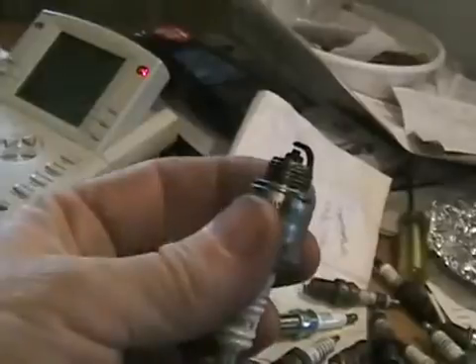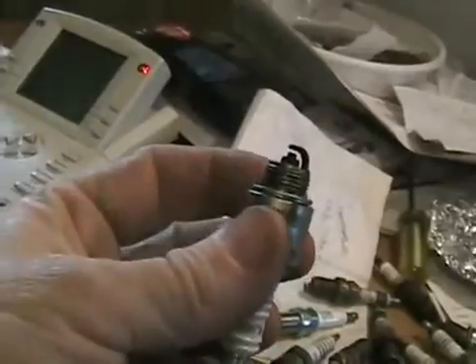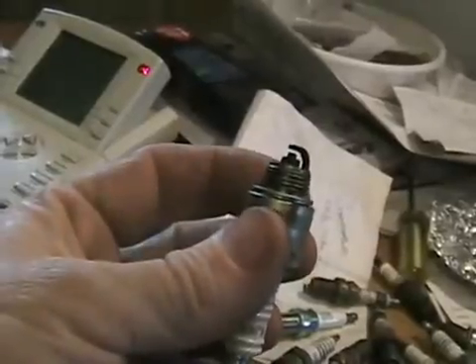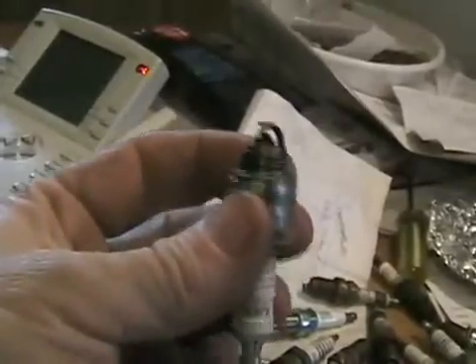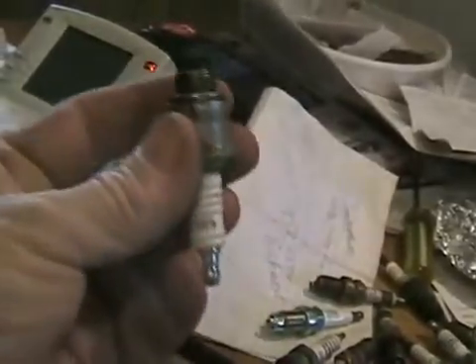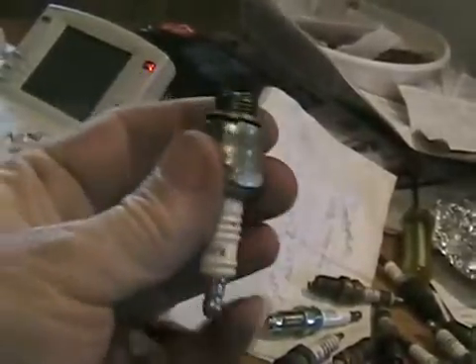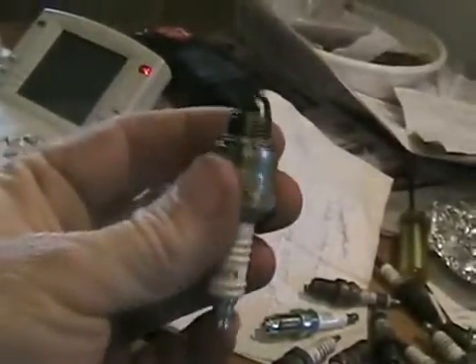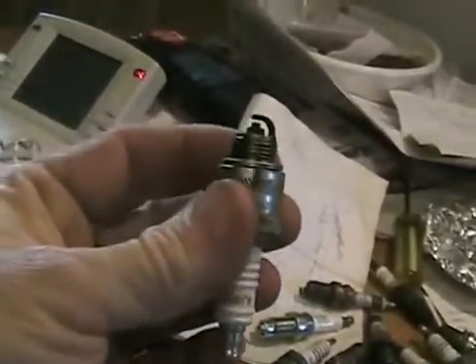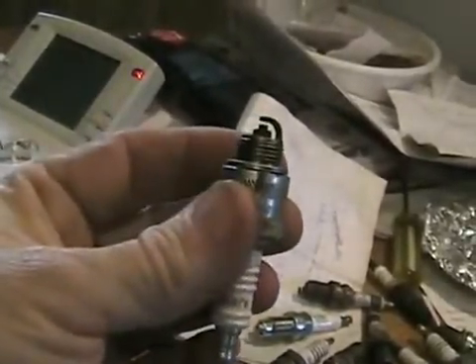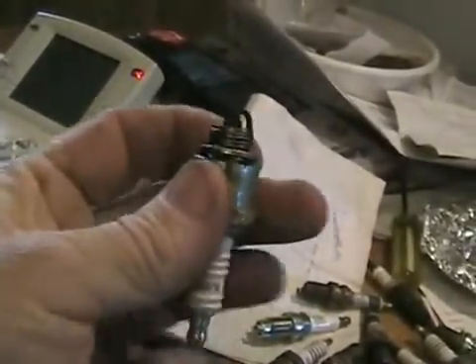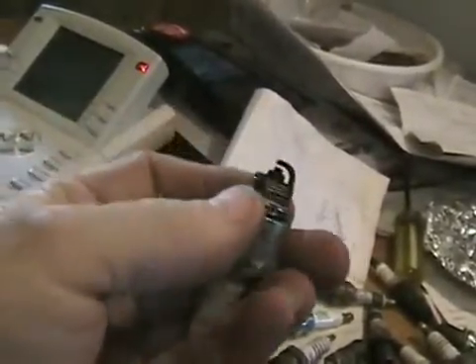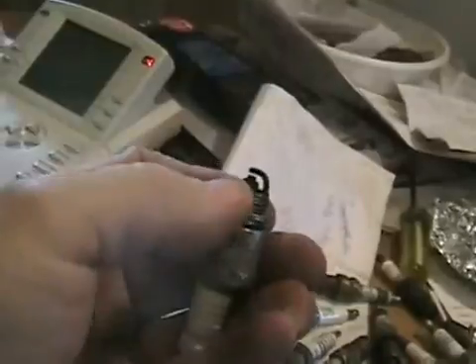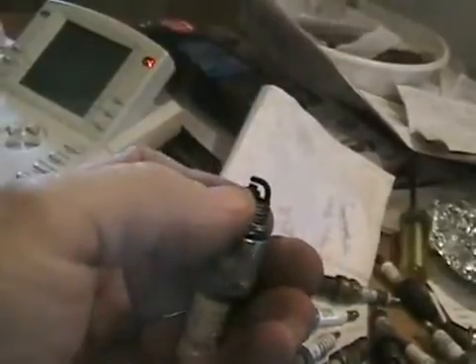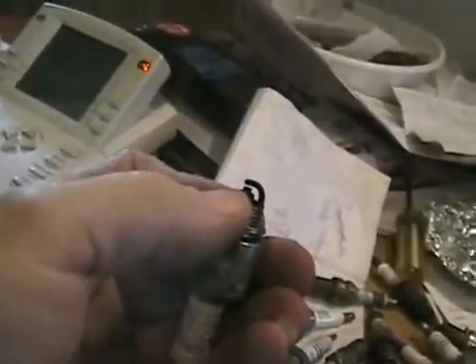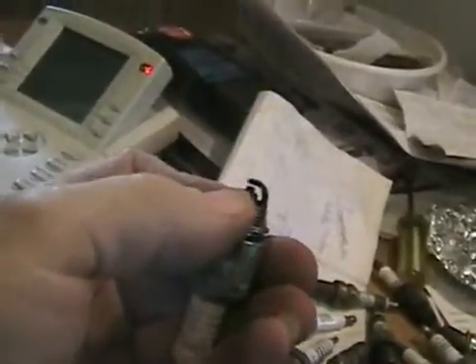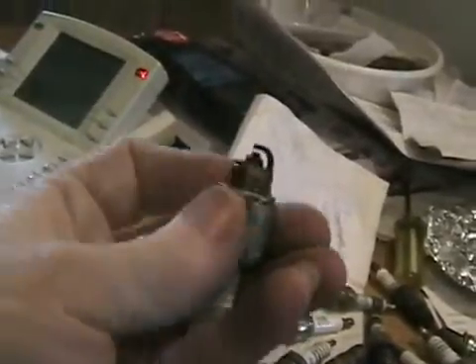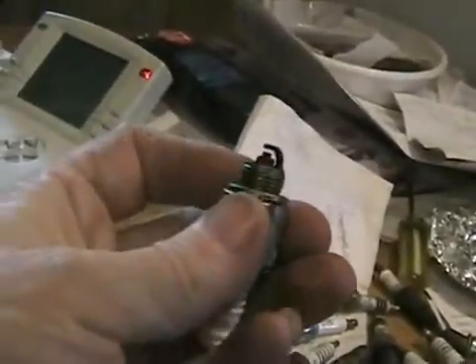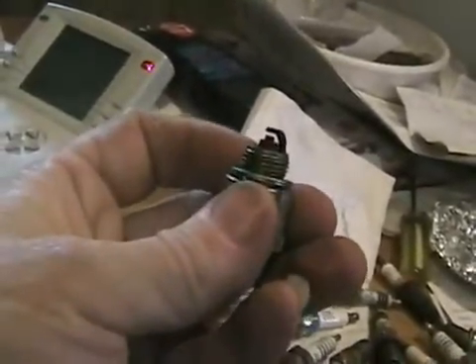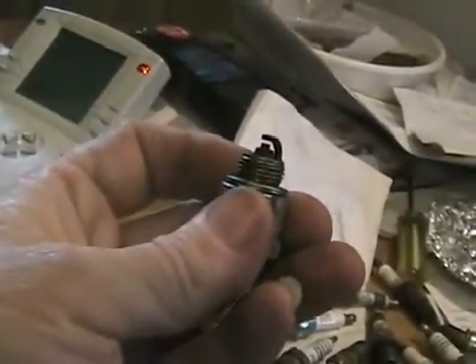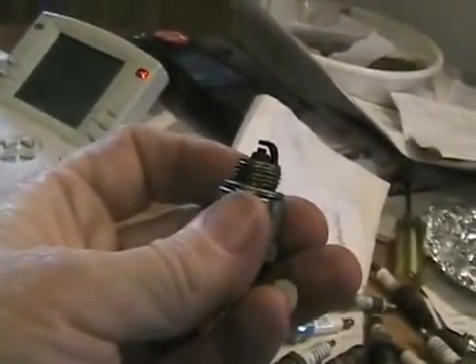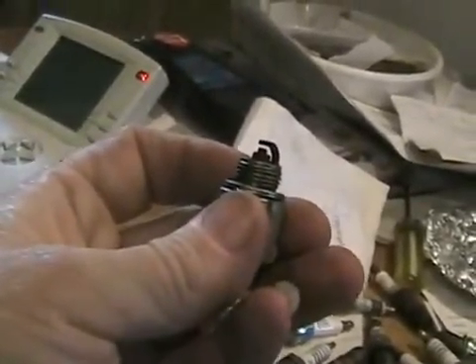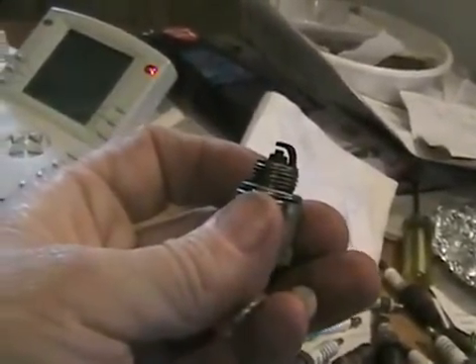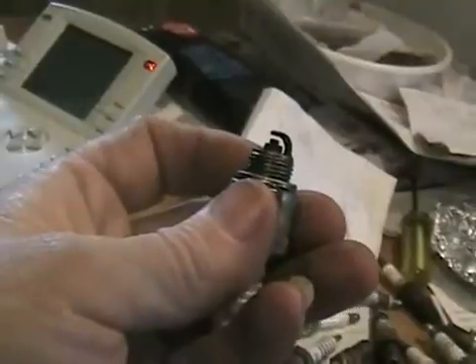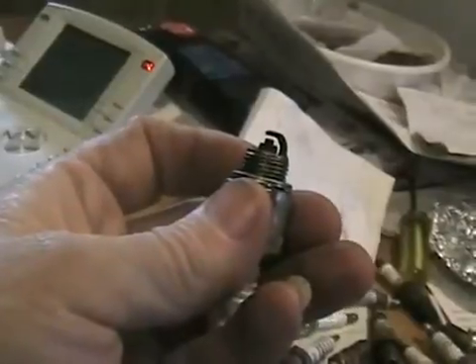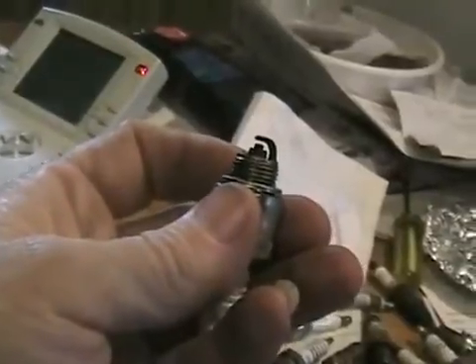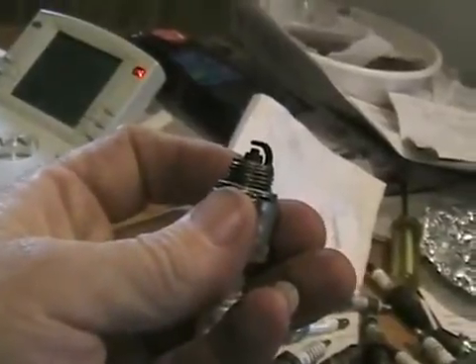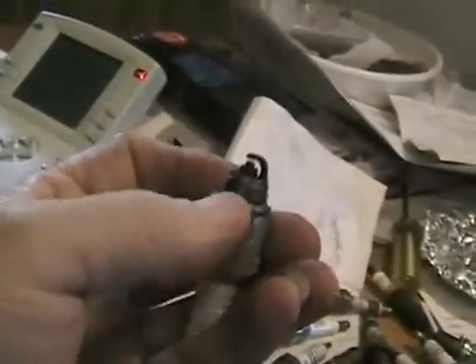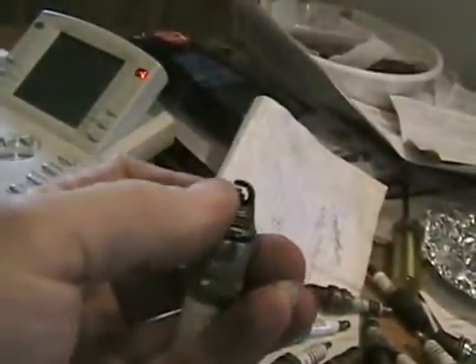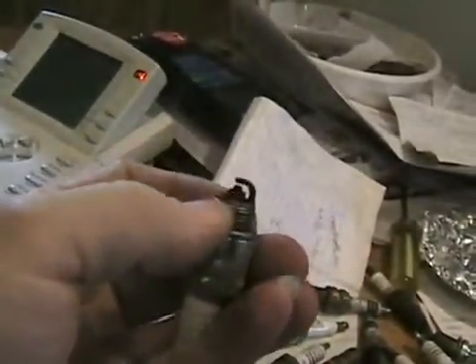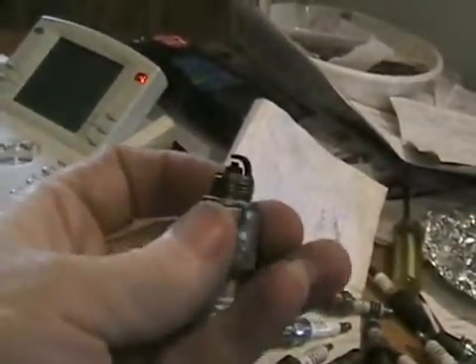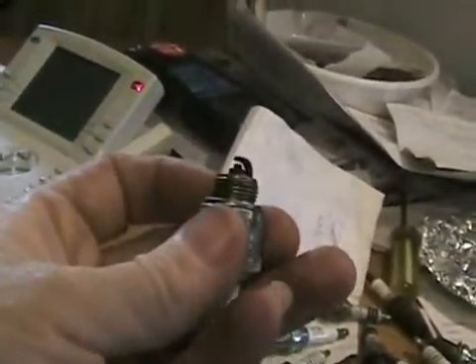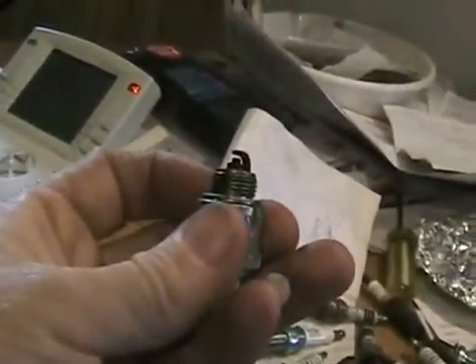If you pull your spark plug out, put it against the side of the engine with your wire connected to it, and crank the engine over, you'll see the spark plug jumping the gap just fine. But if you put it back in your engine and crank it again, the spark won't jump the gap — it'll go down the insulator, but you can't see that.